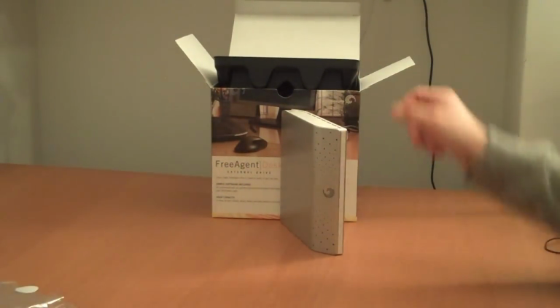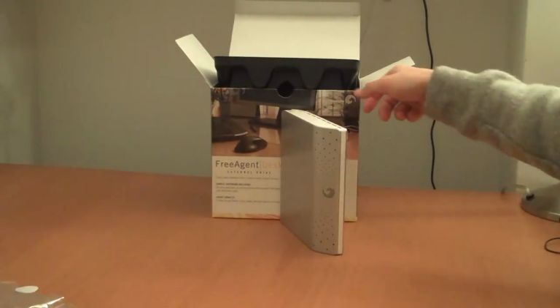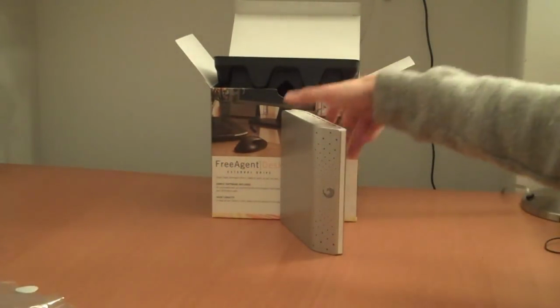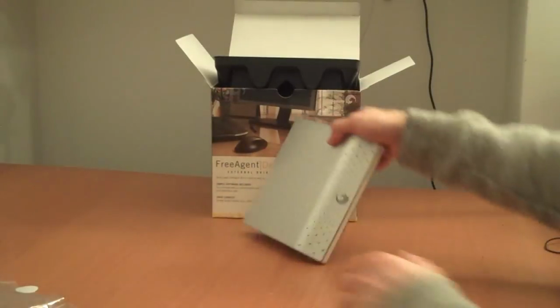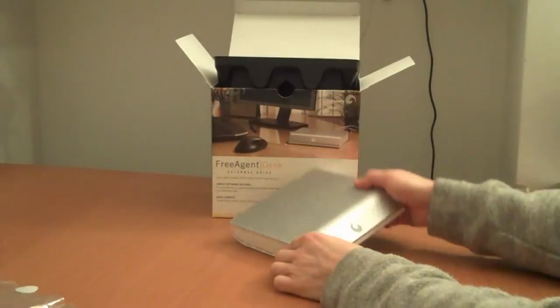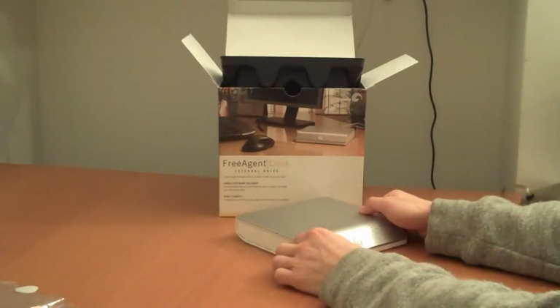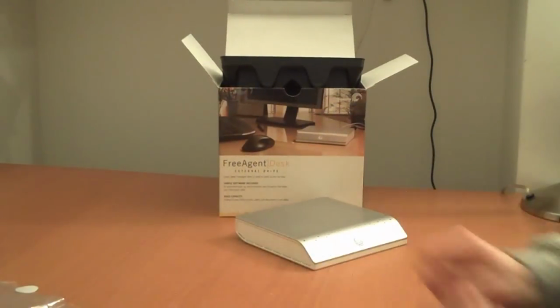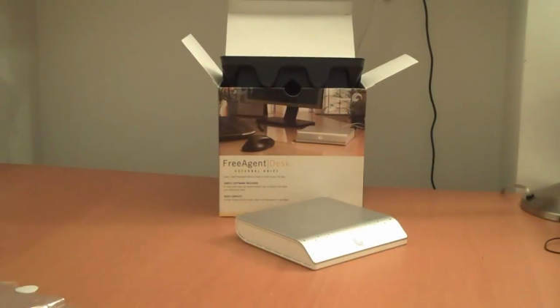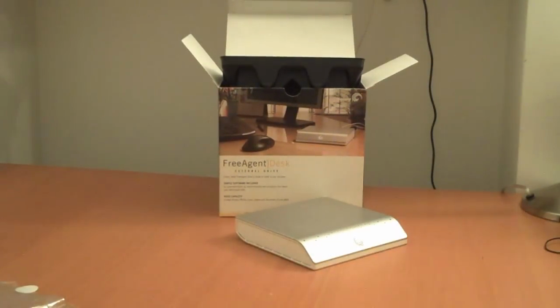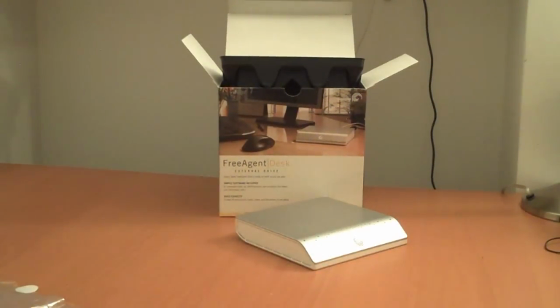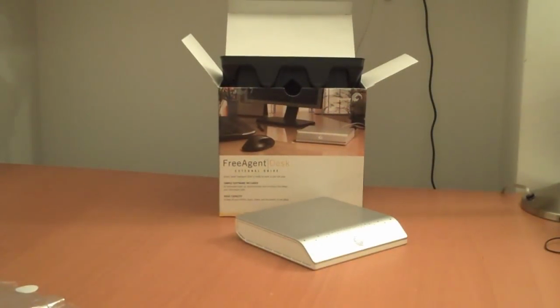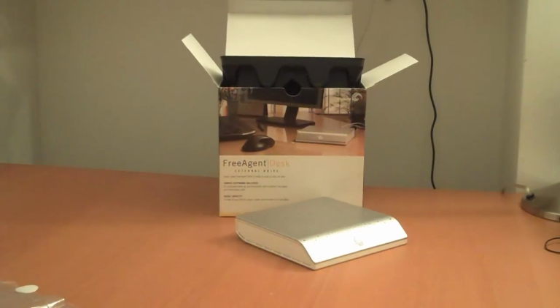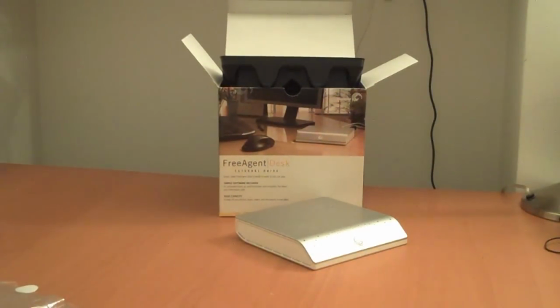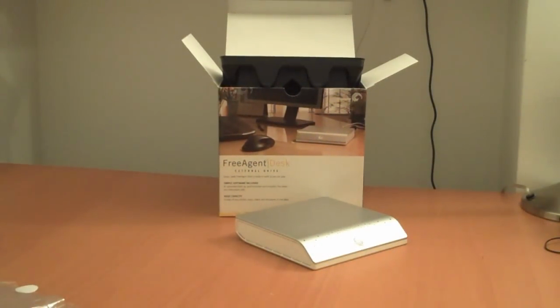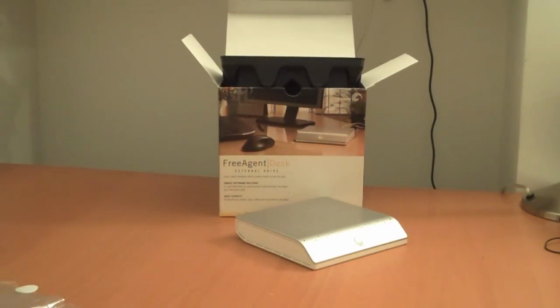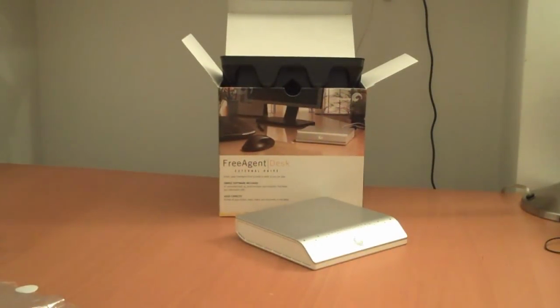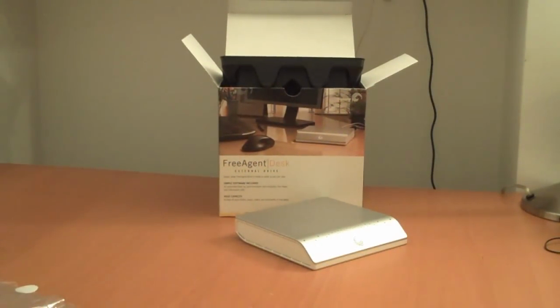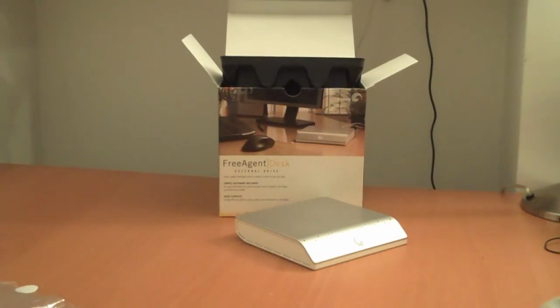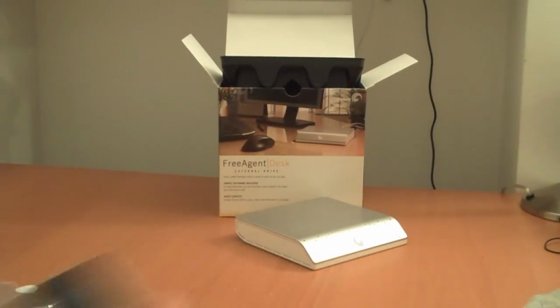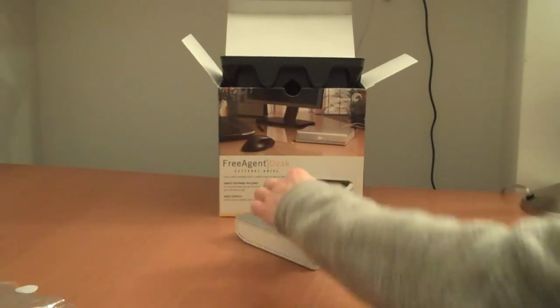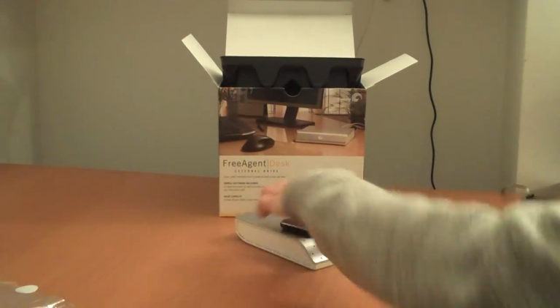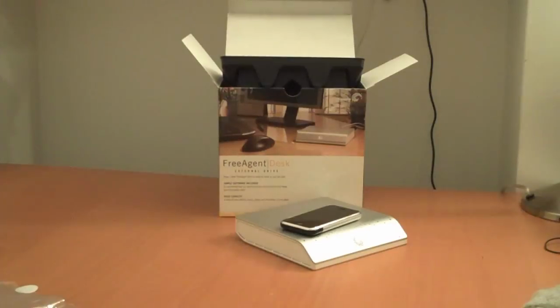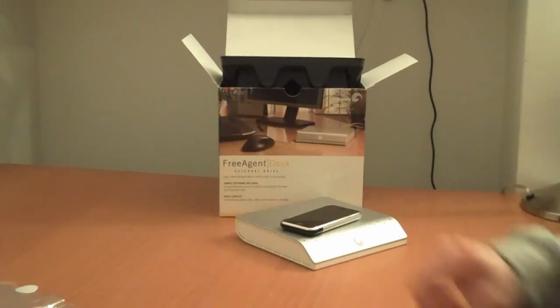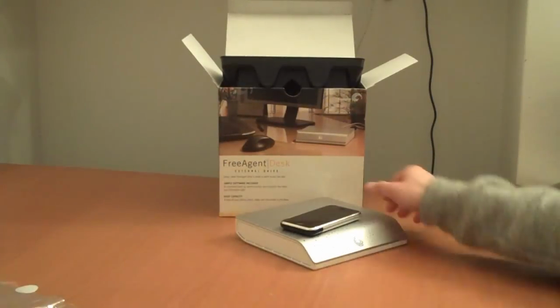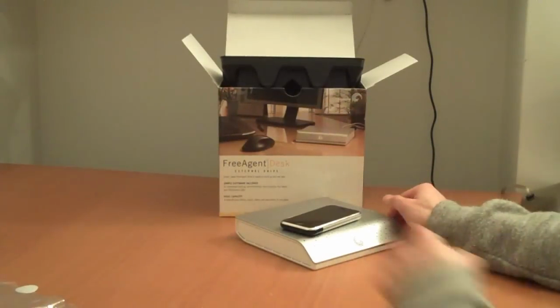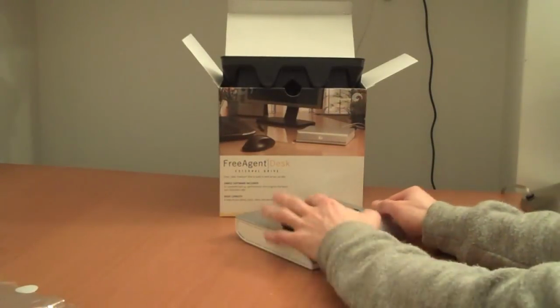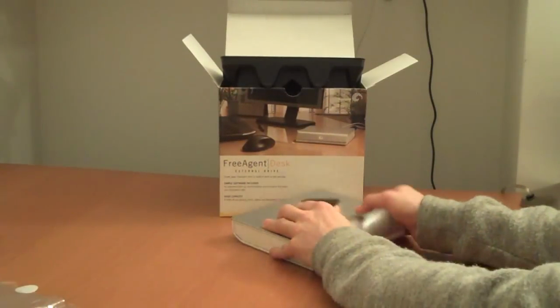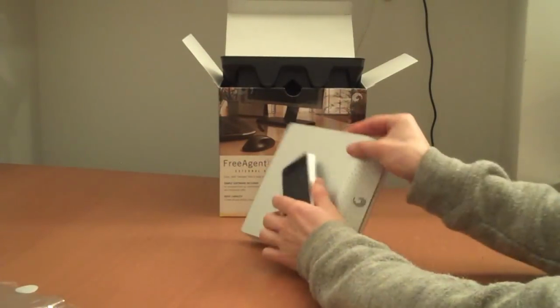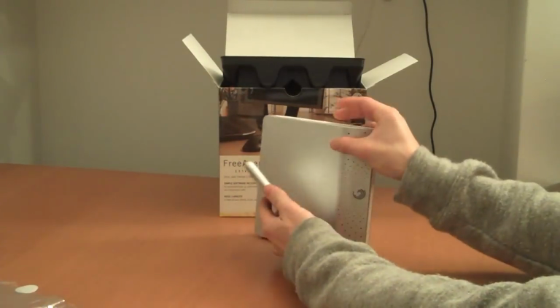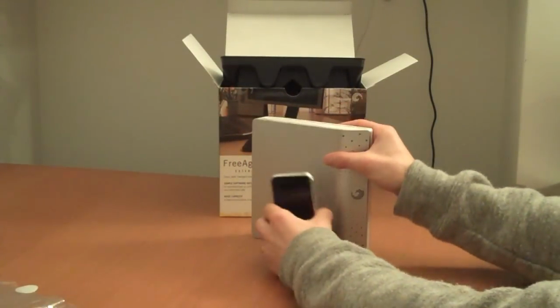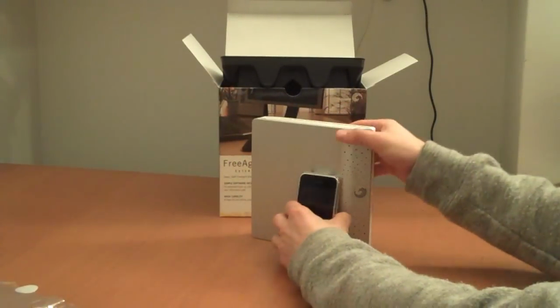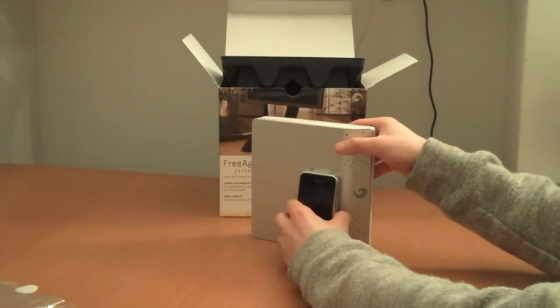Just standing up and lying down, you should be able to see that. Here it is next to an iPhone in case you're looking for a size comparison.